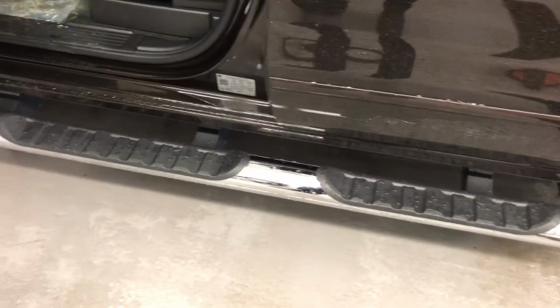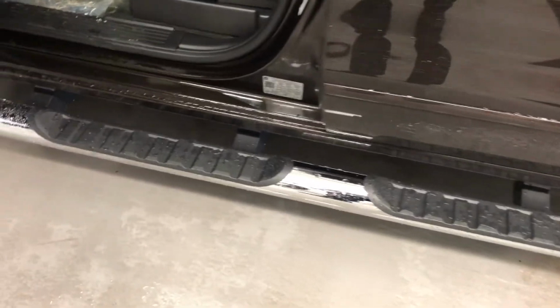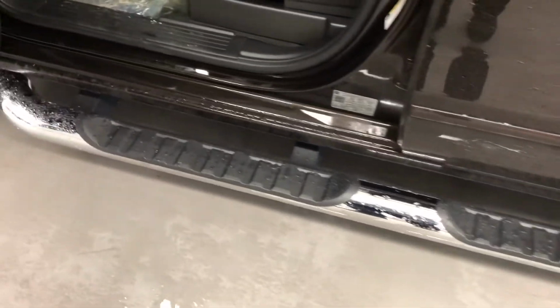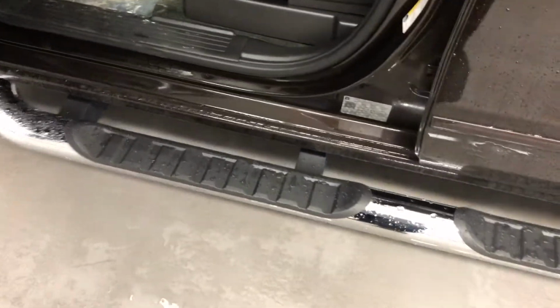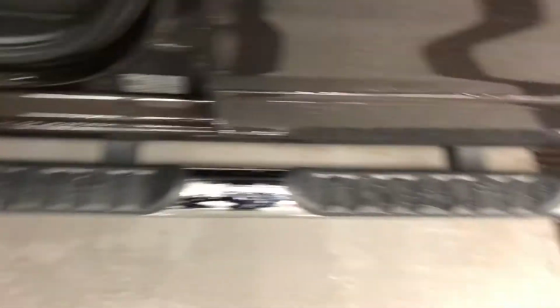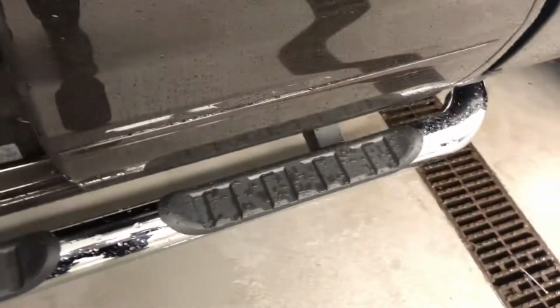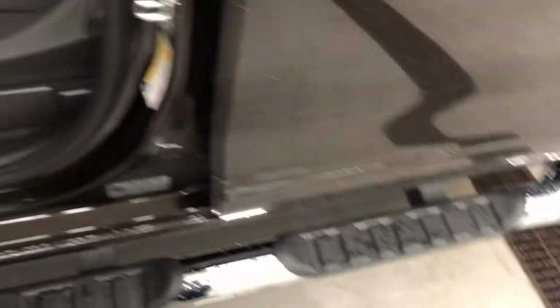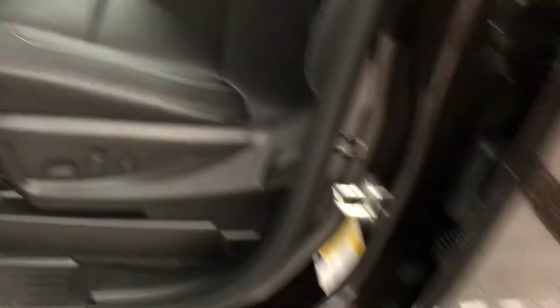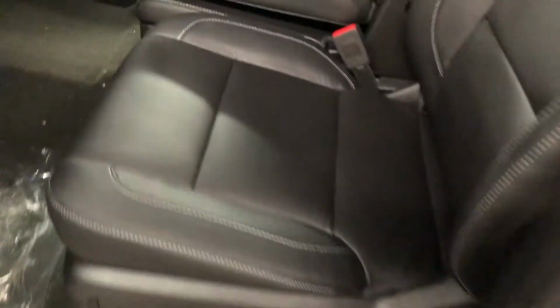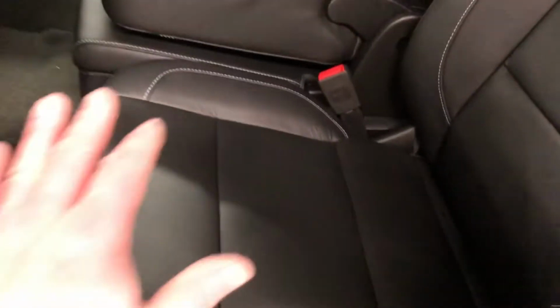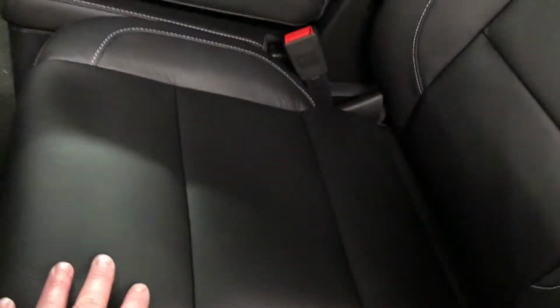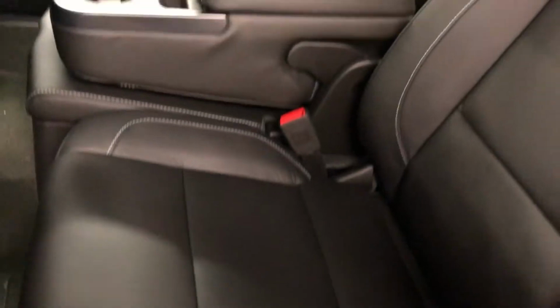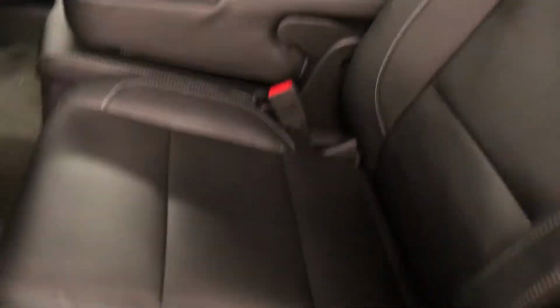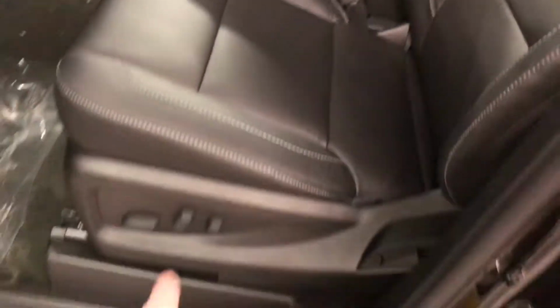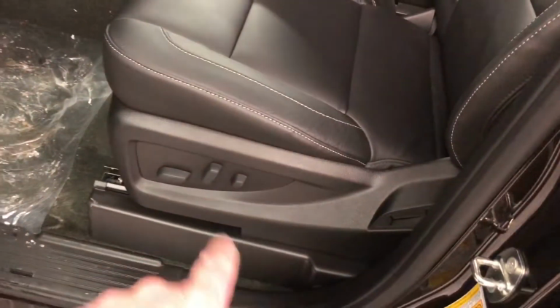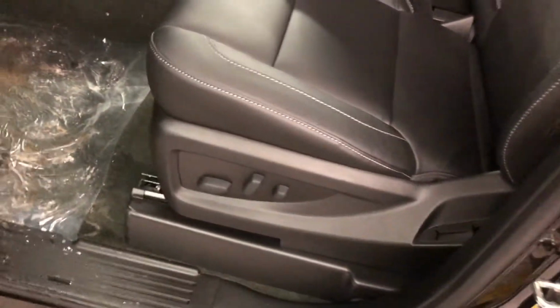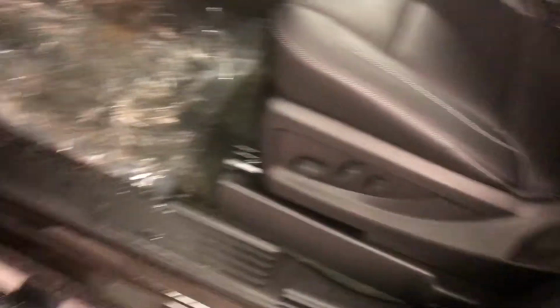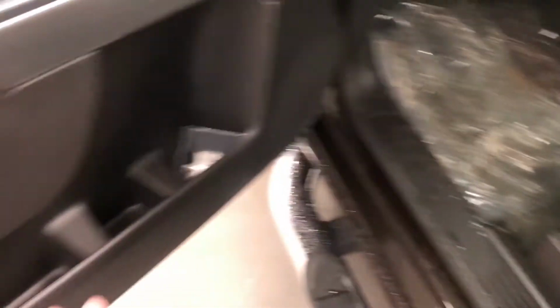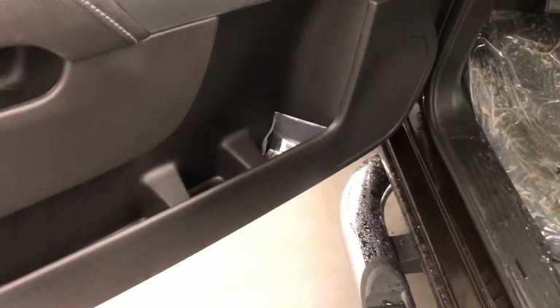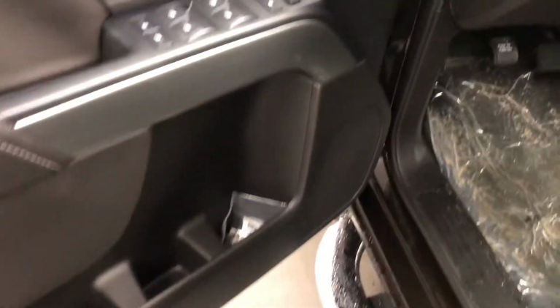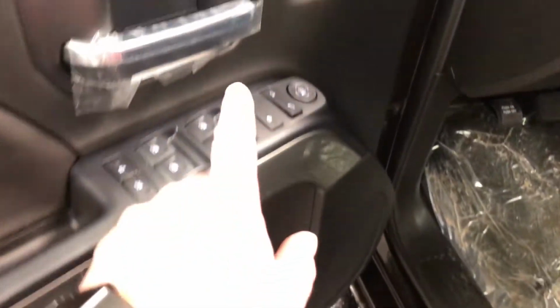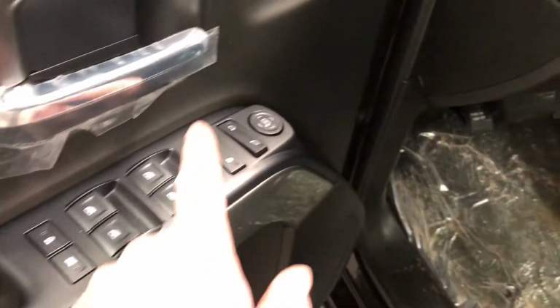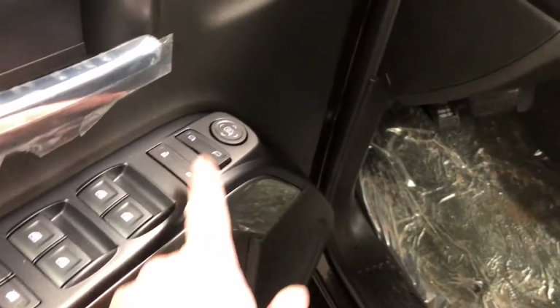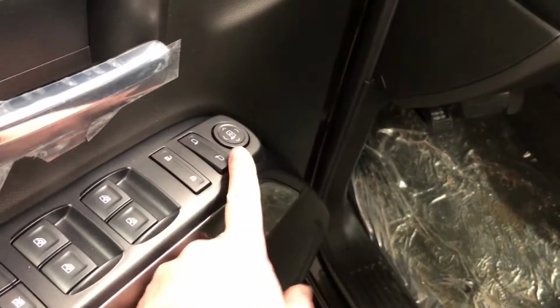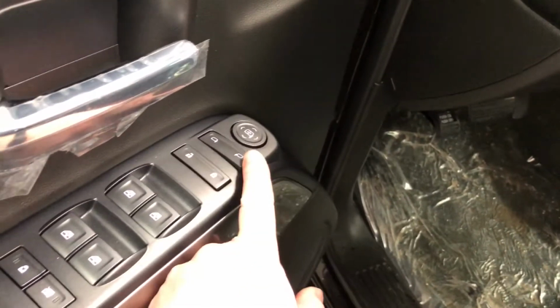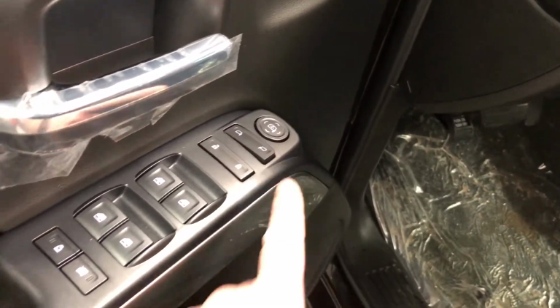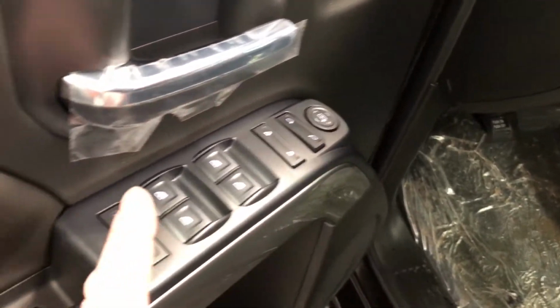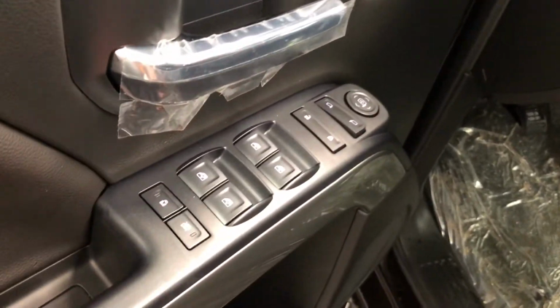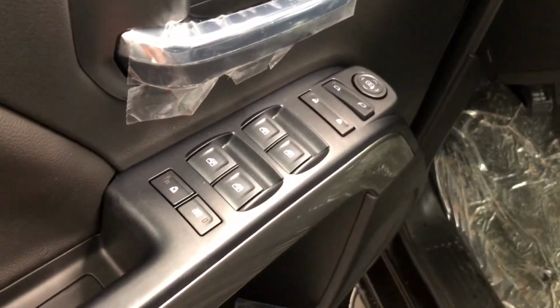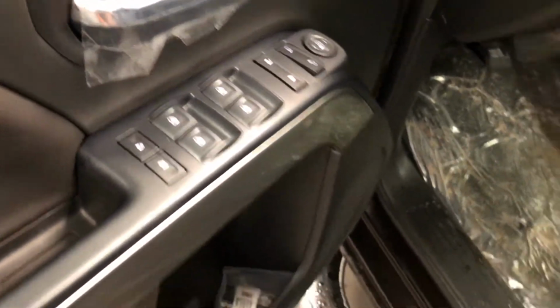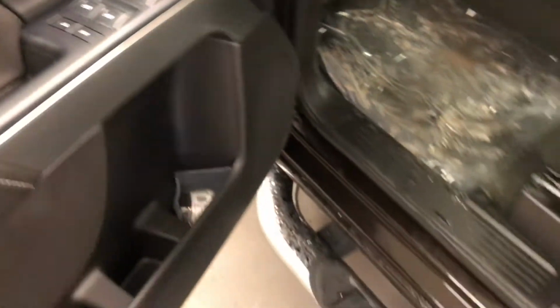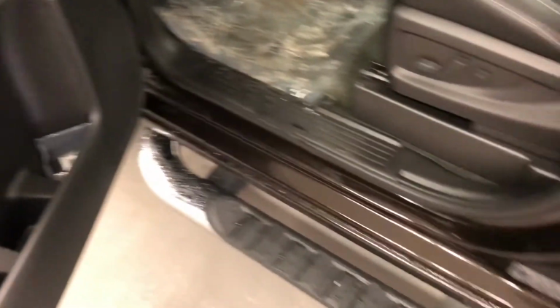Gorgeous chrome tube assist steps, door-to-door to get in and out of the truck. You have leather upholstery all throughout, power adjustable driver's seat with lumbar support, room and storage in the door, power windows, power locks, and power mirror for both driver and passenger.